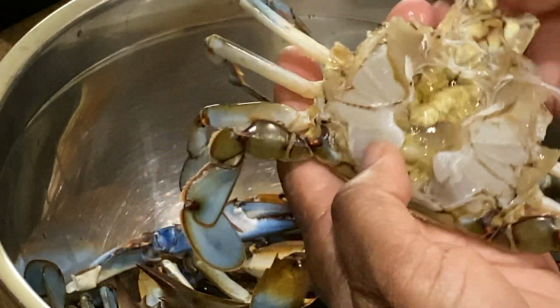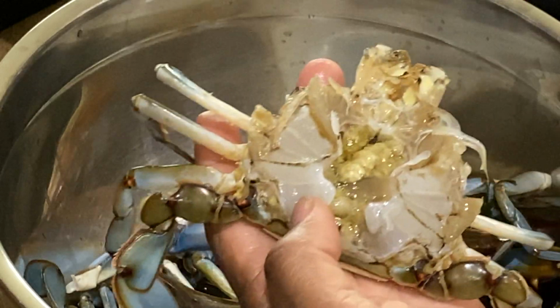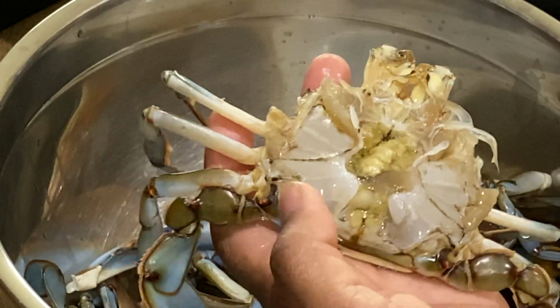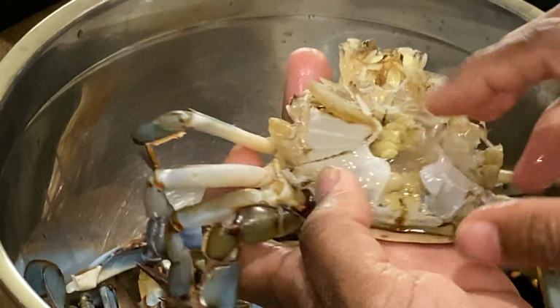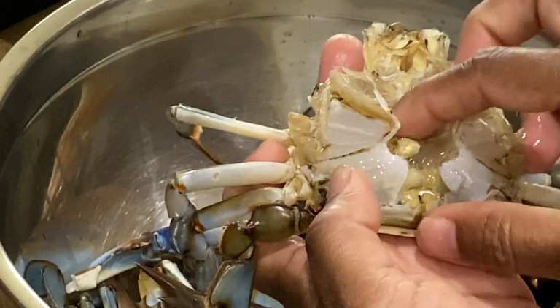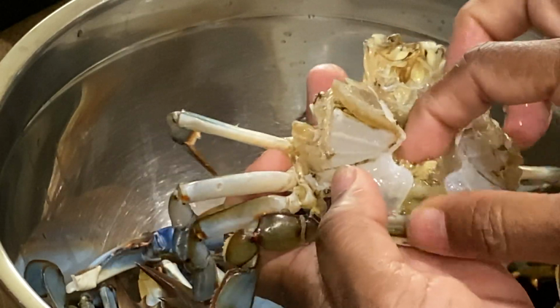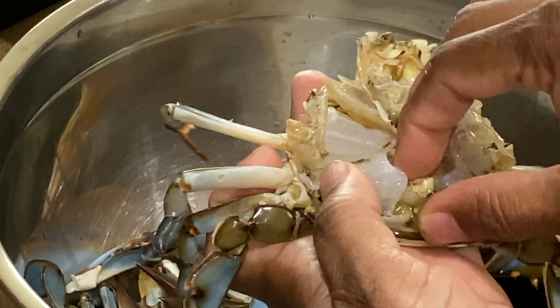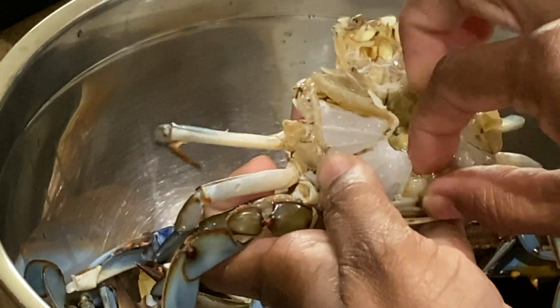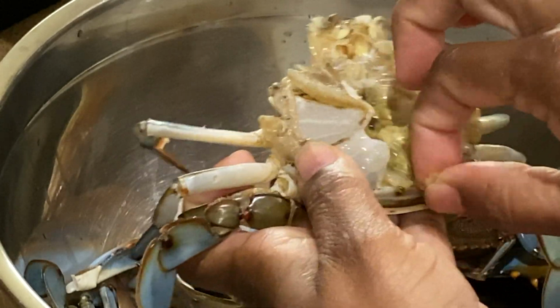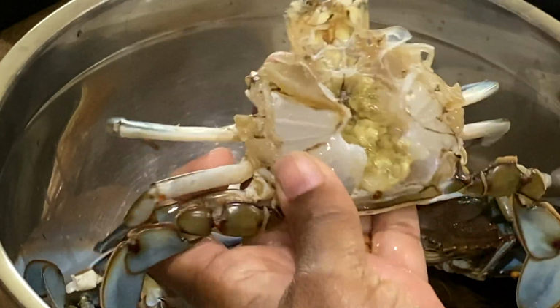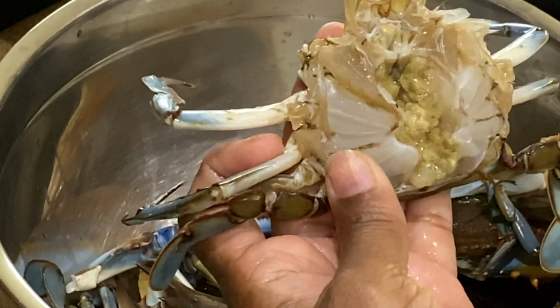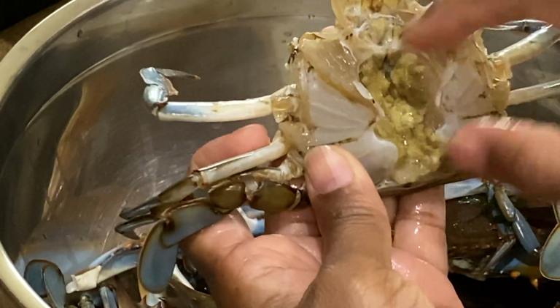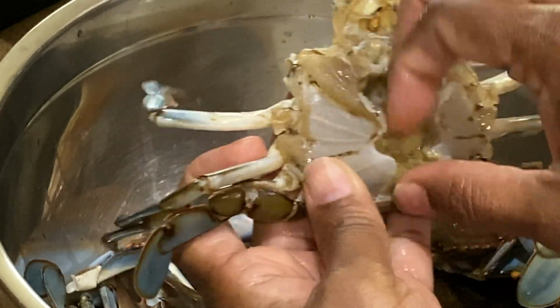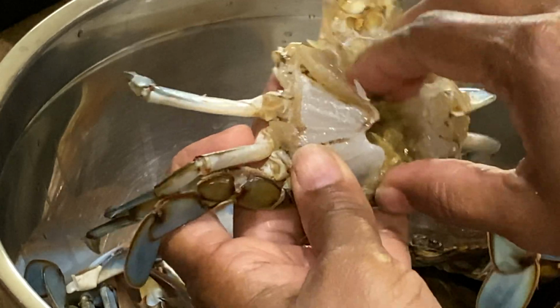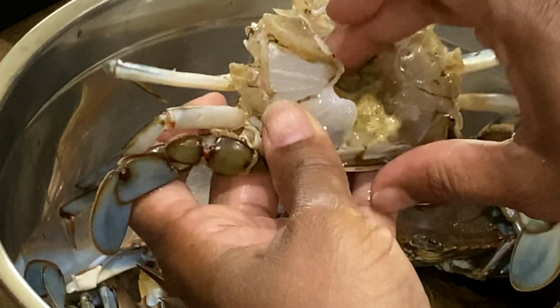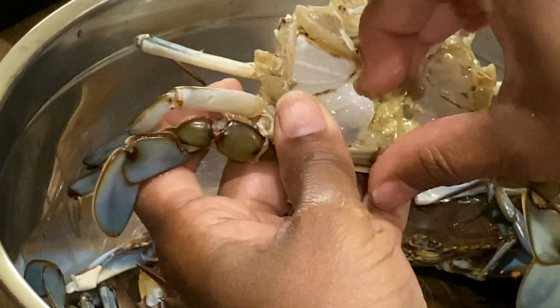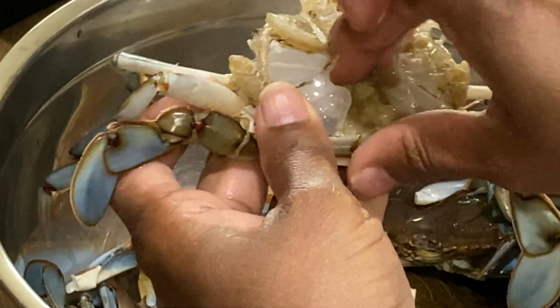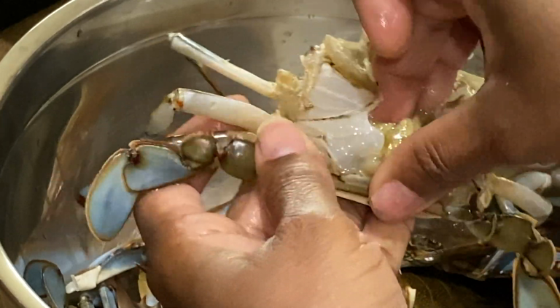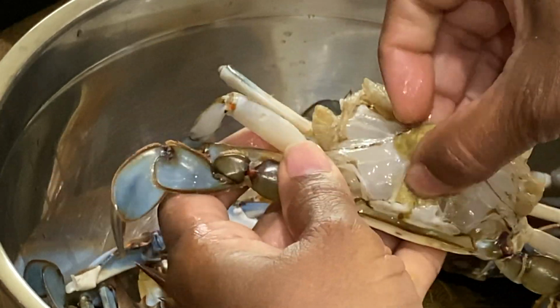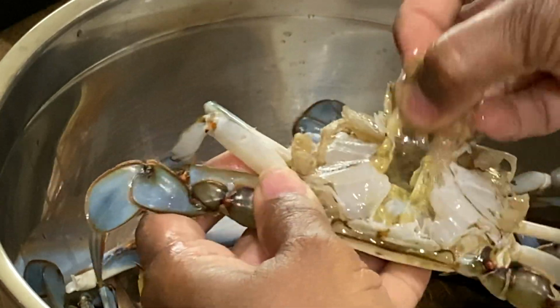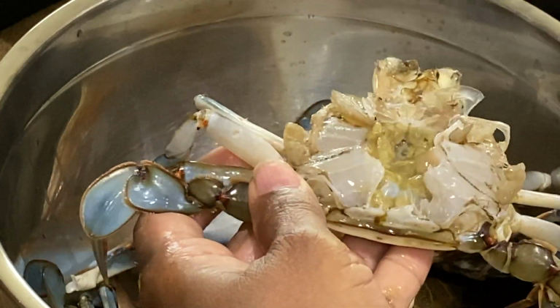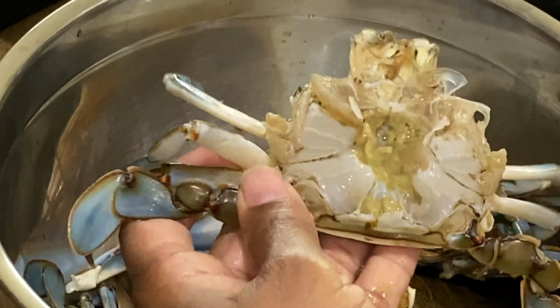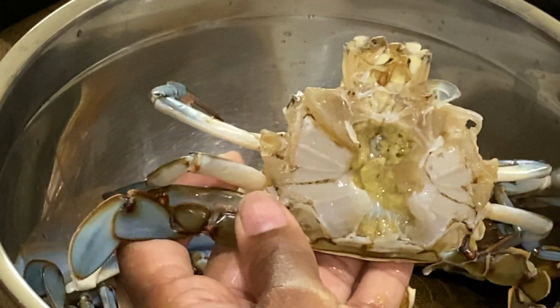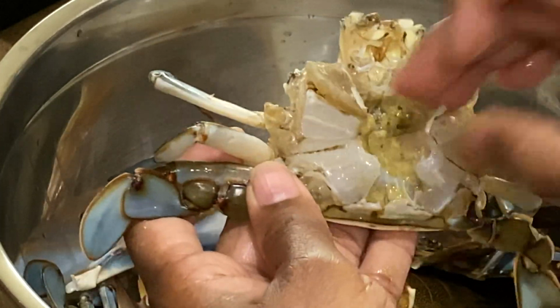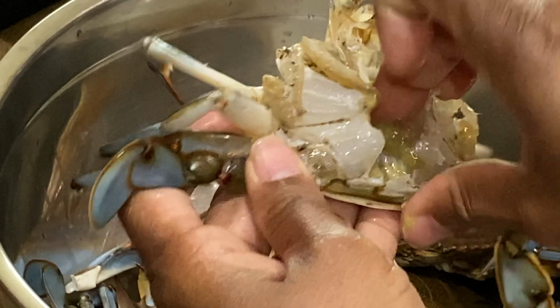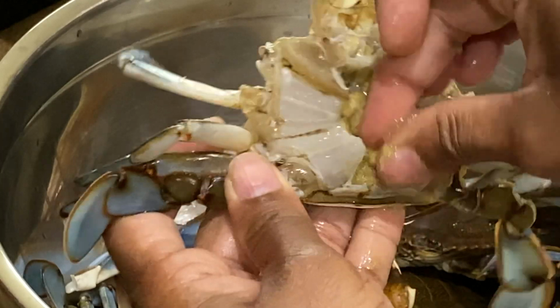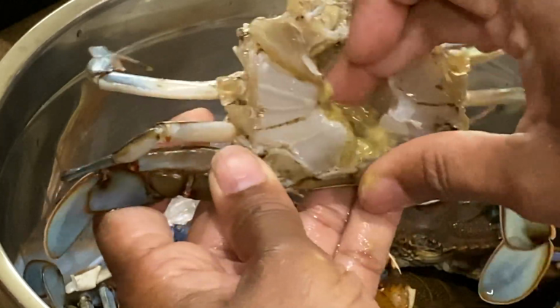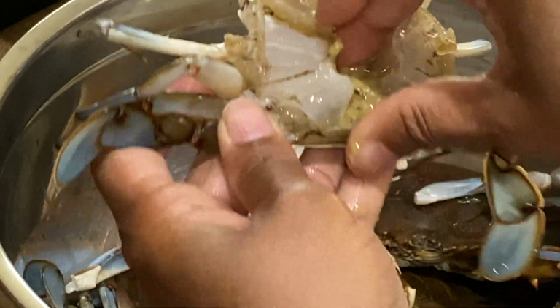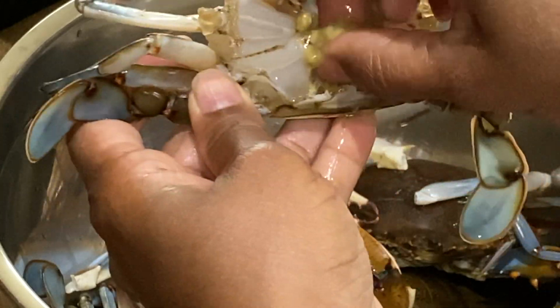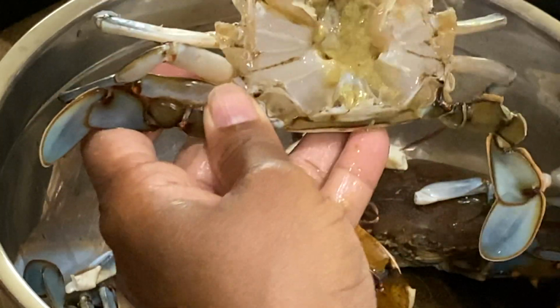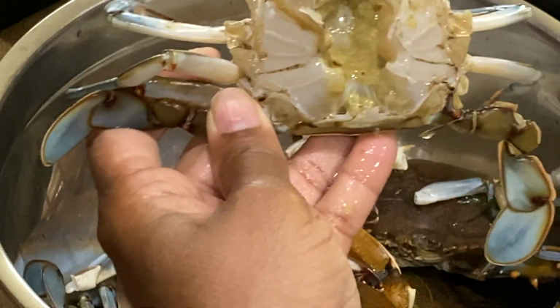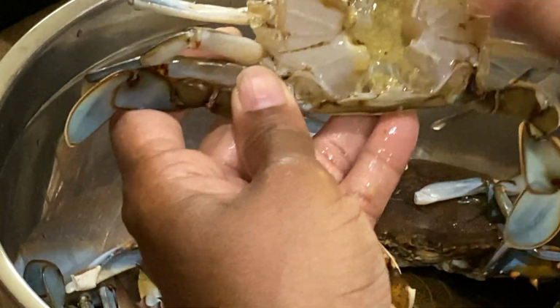It will be dirty. You can rinse it in the shell.